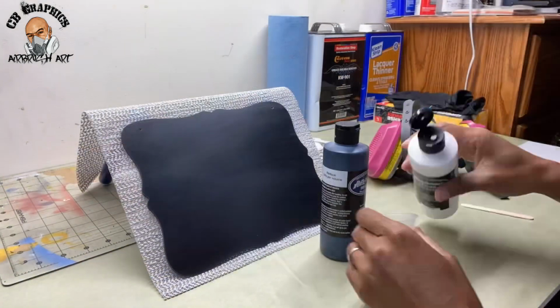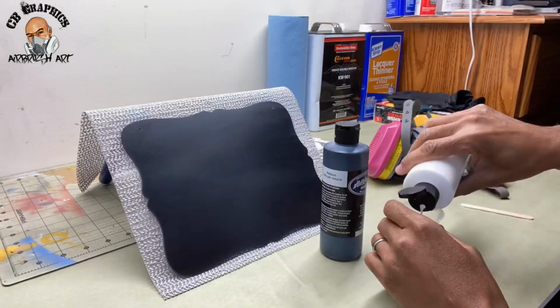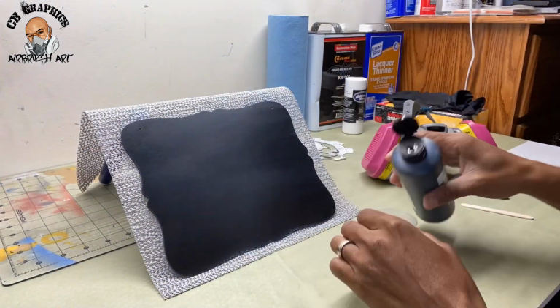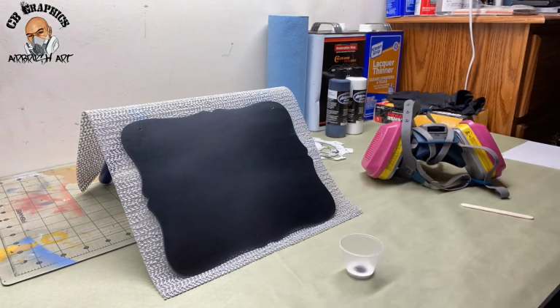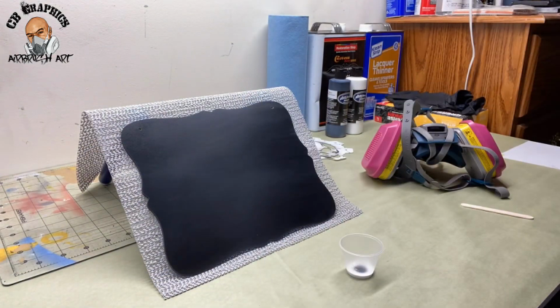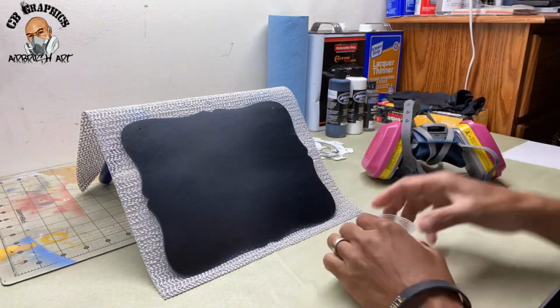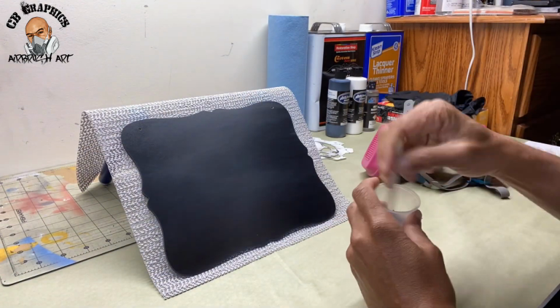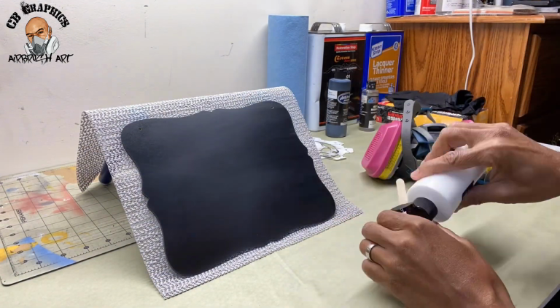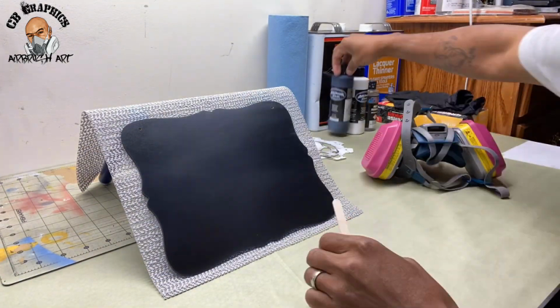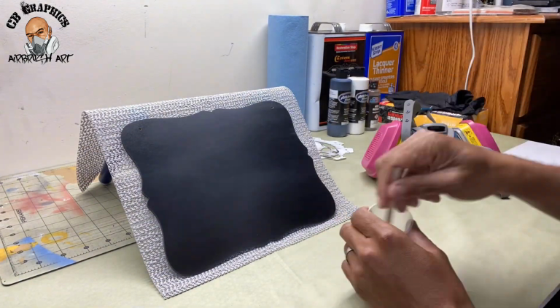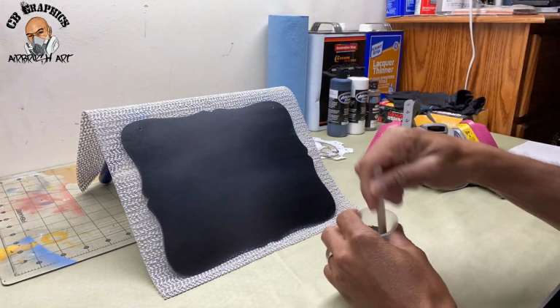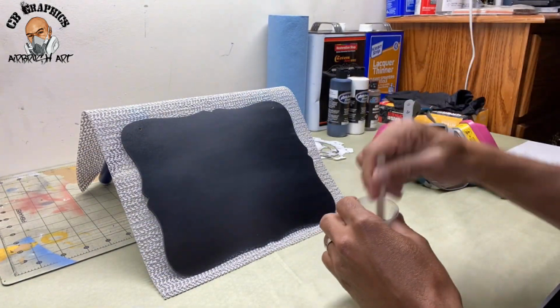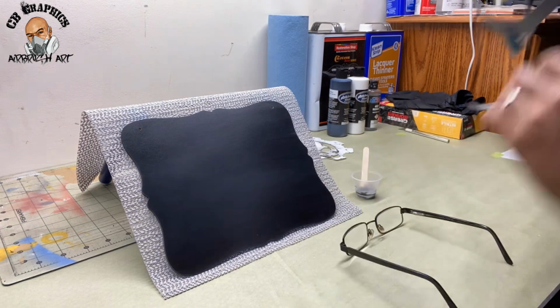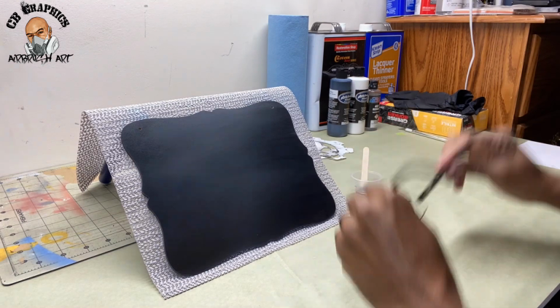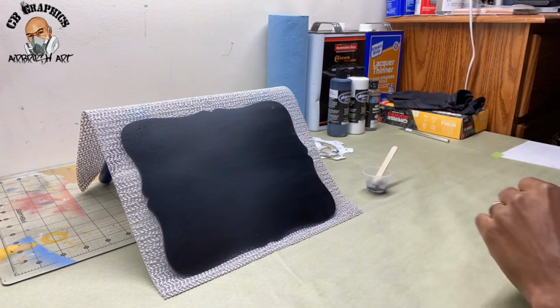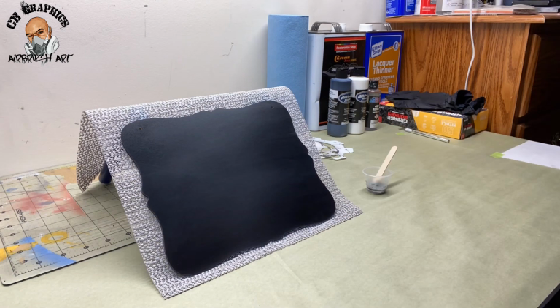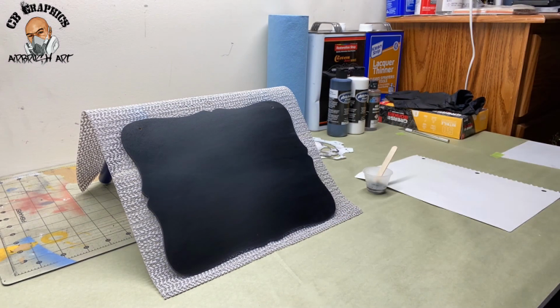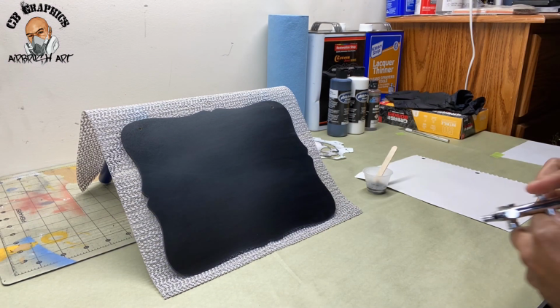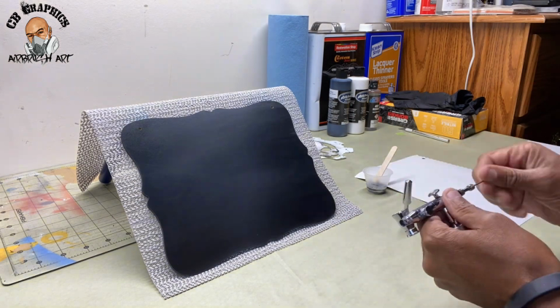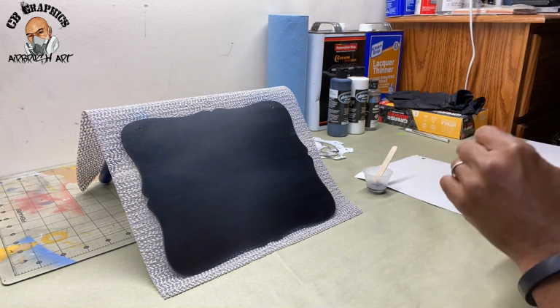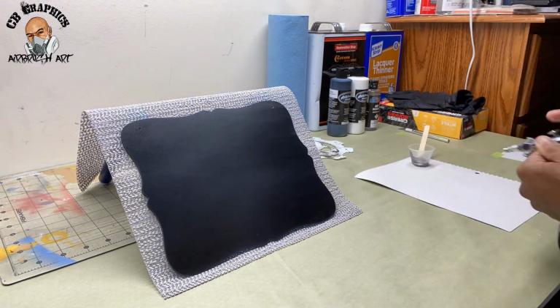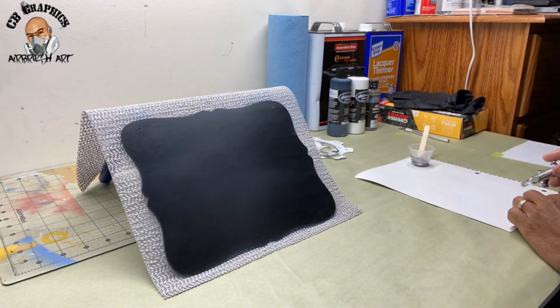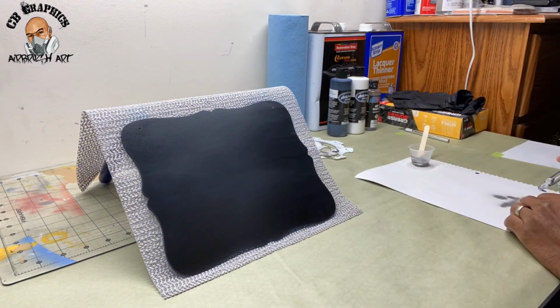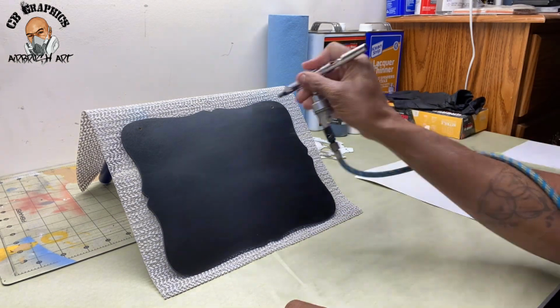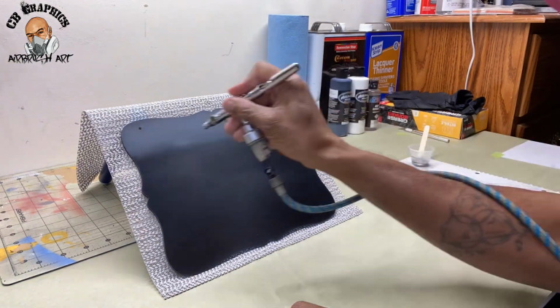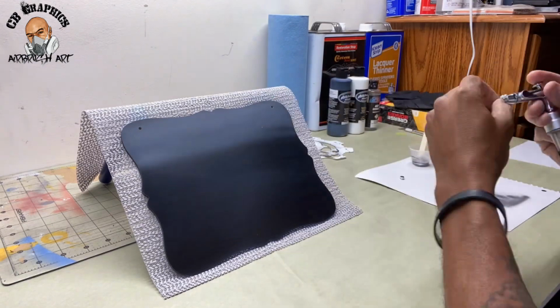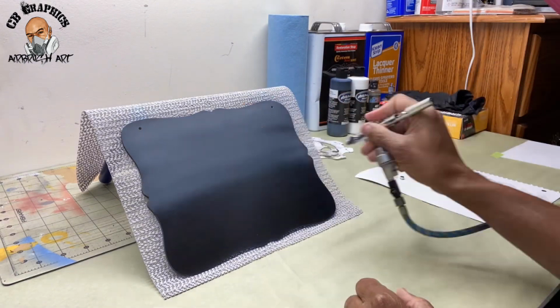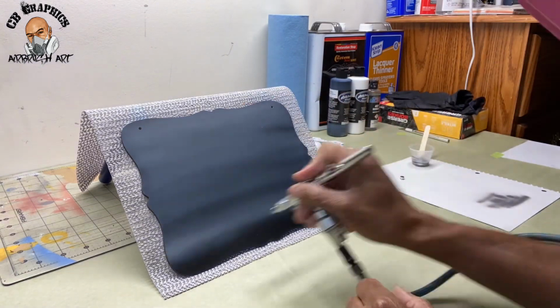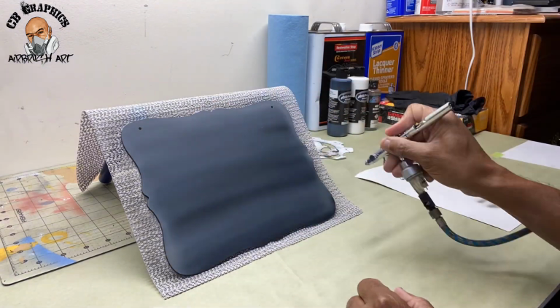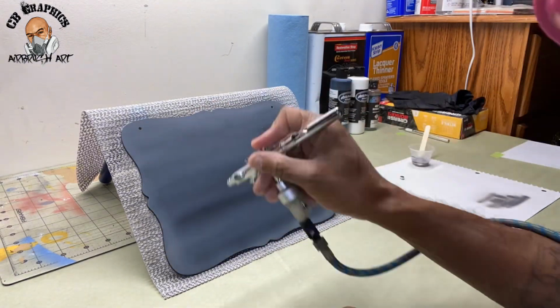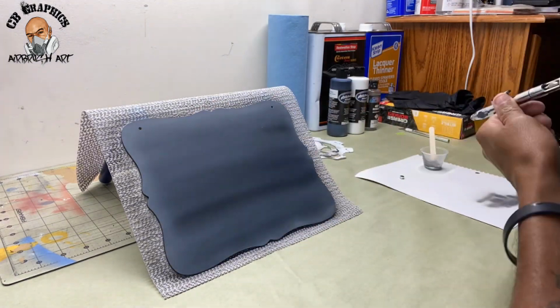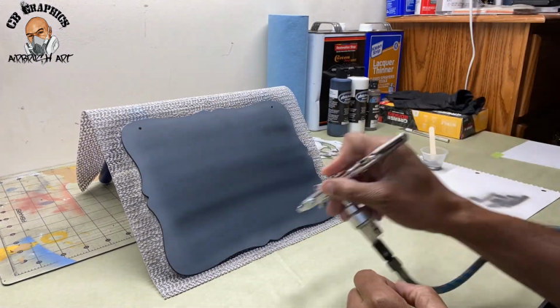I went ahead off camera and scuffed up the panel using the gray scotch pad. Now taking some Autoborn sealer black and white, I made a gray mixture and I'm using my airbrush gun and applying that background.